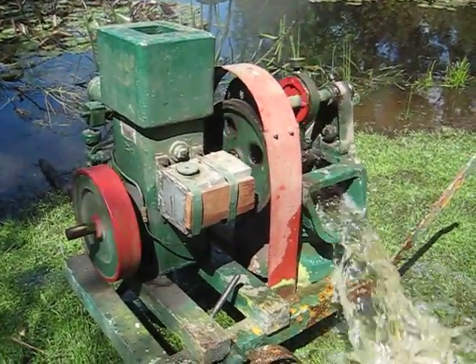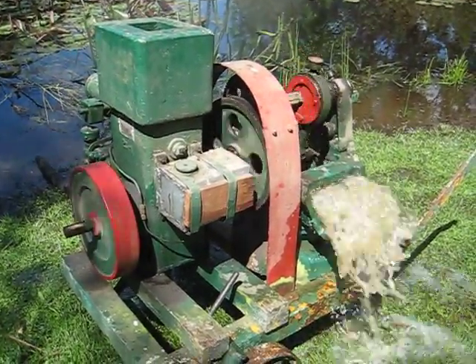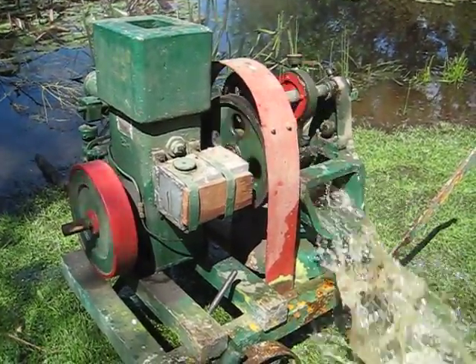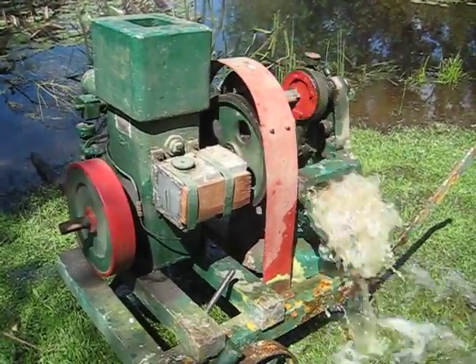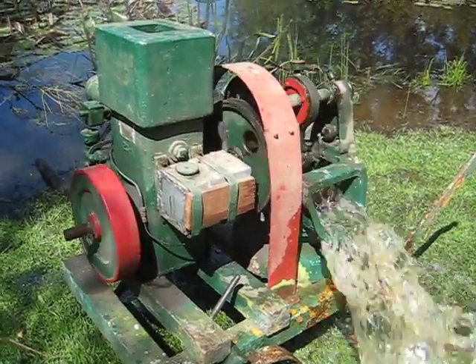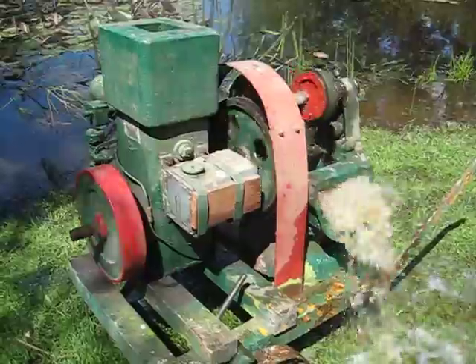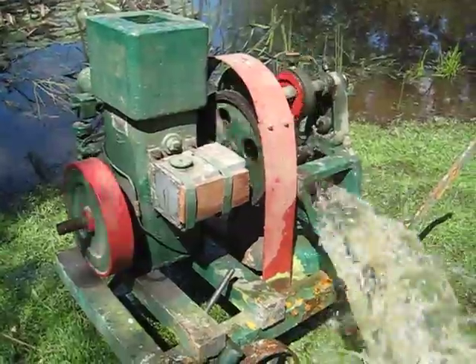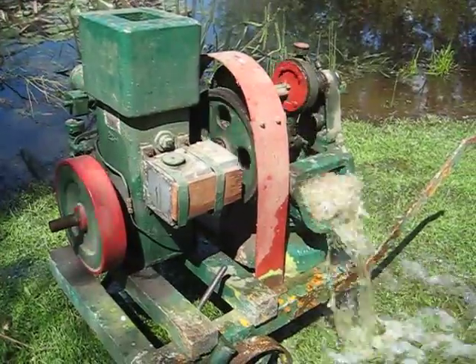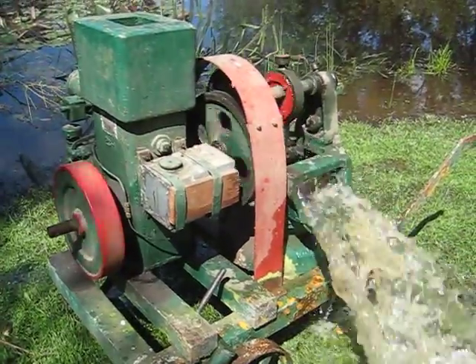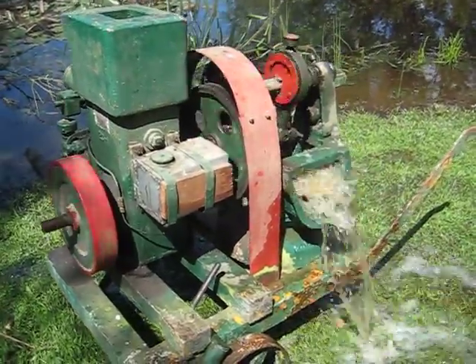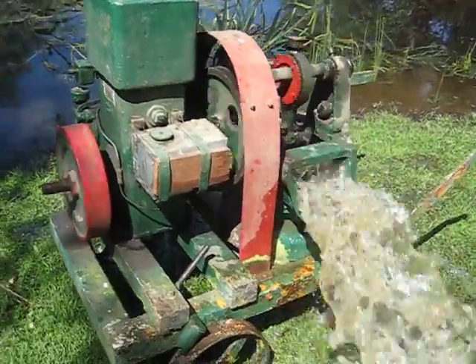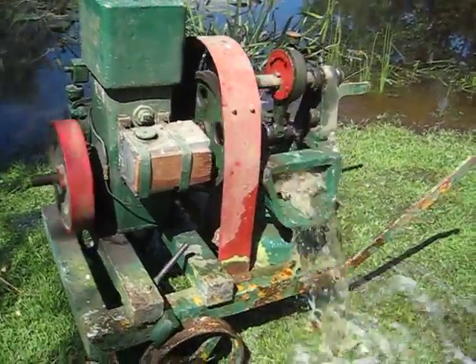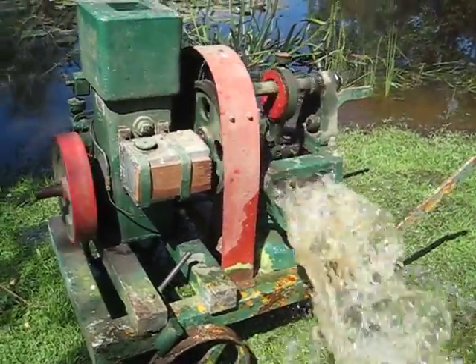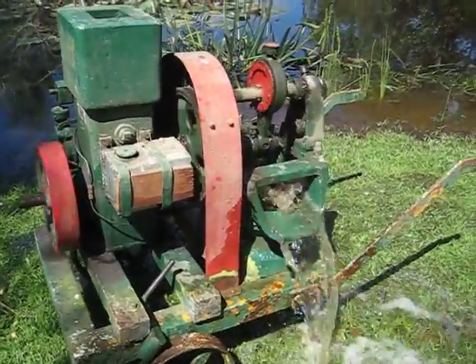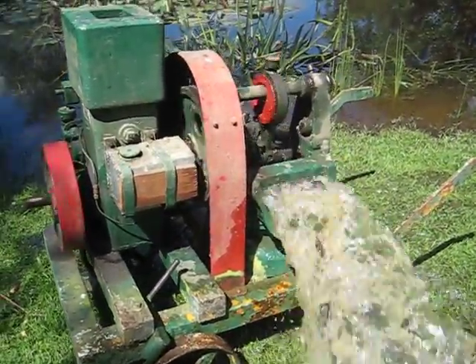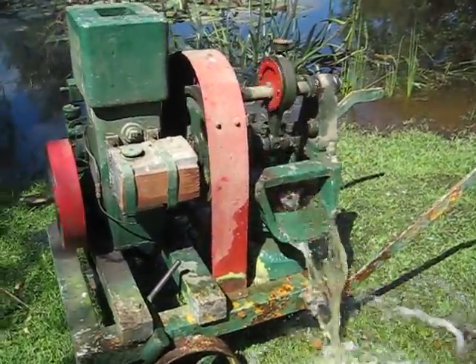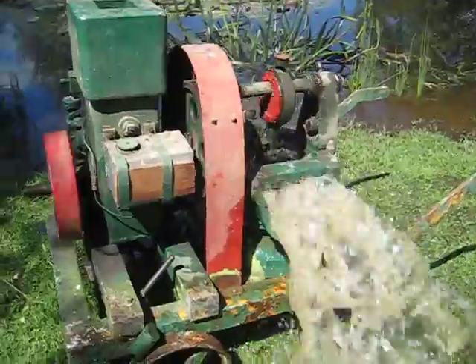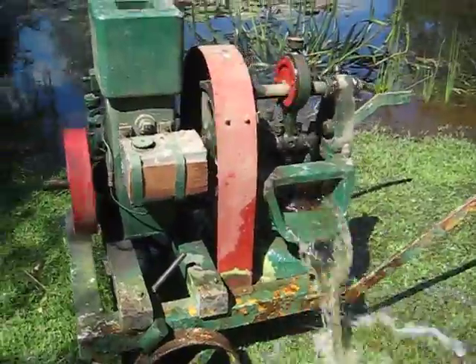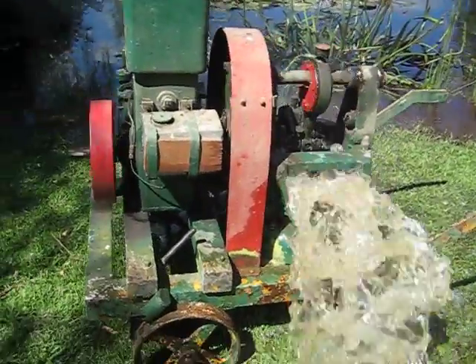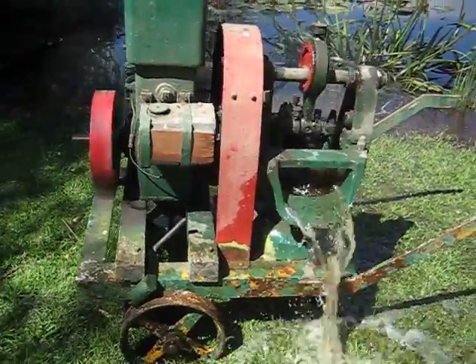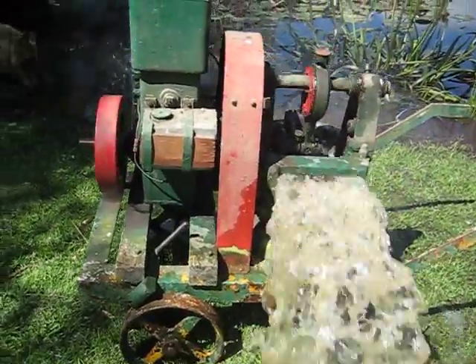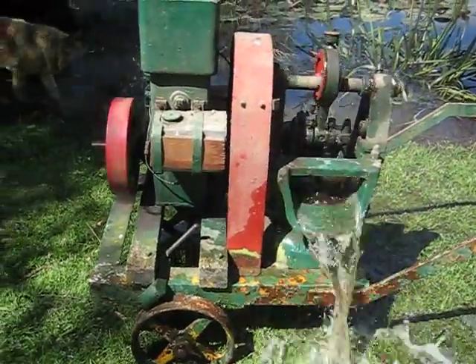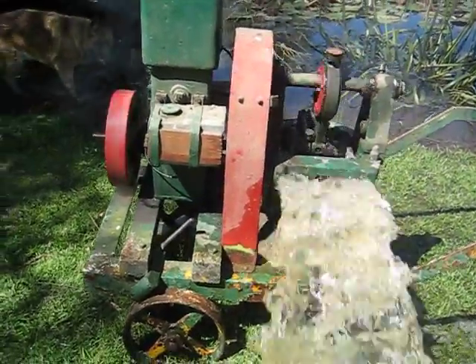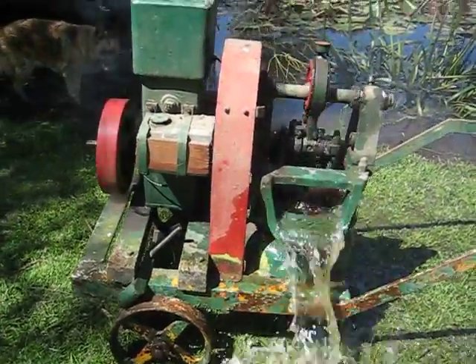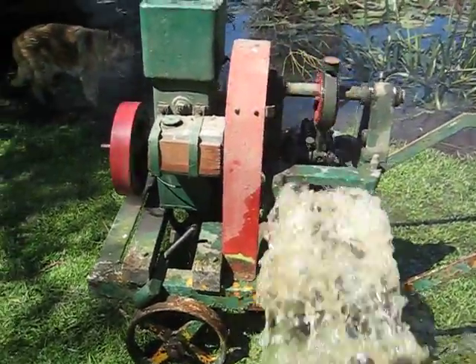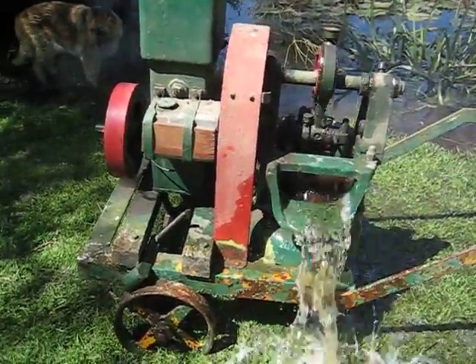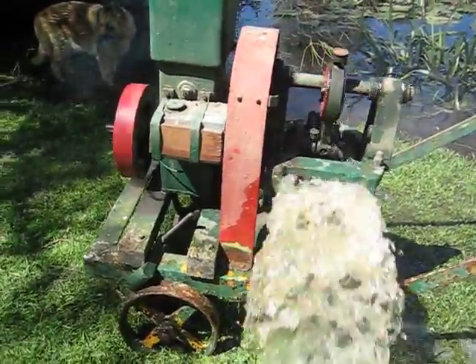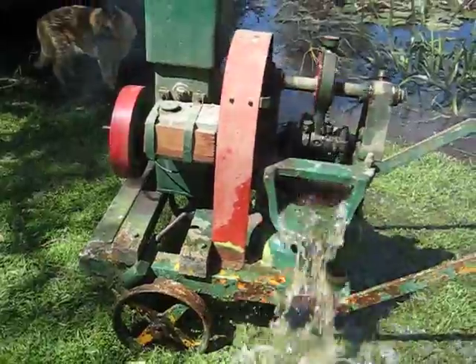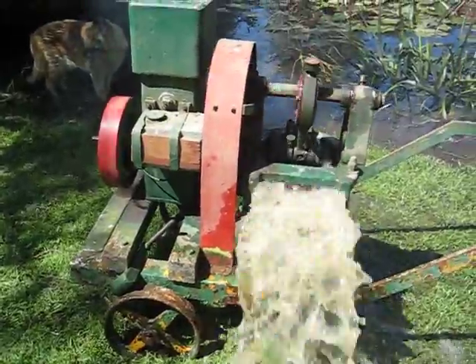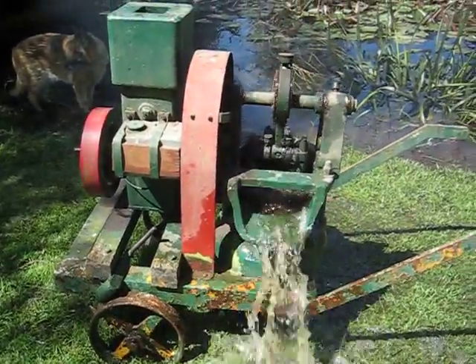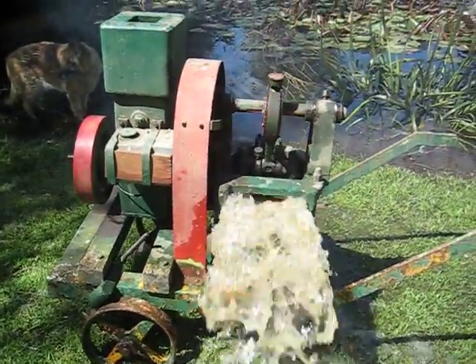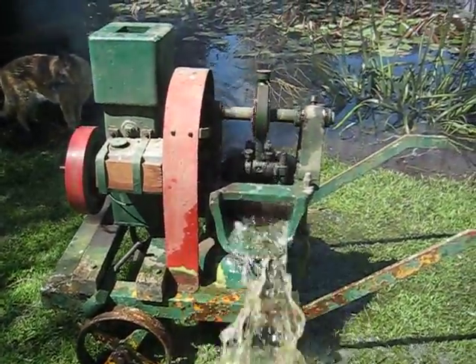It's quite a heavy unit but it is on a handside and you can move it. It's got grease caps on all the moving parts to keep it well lubricated.